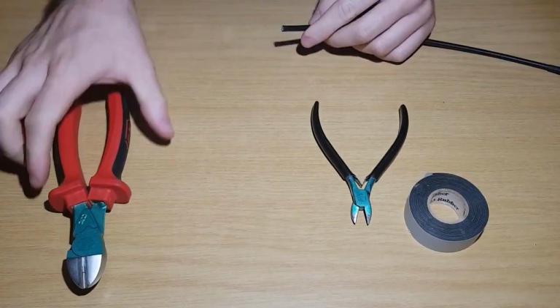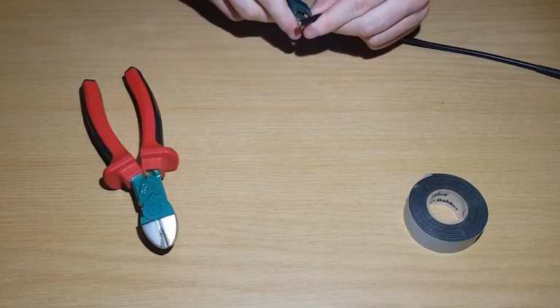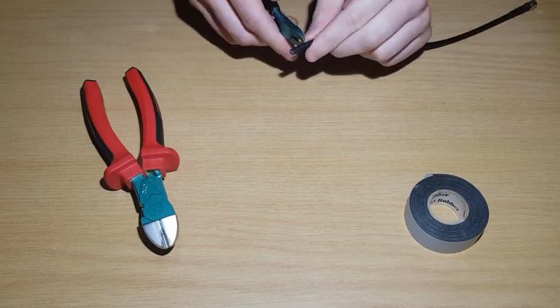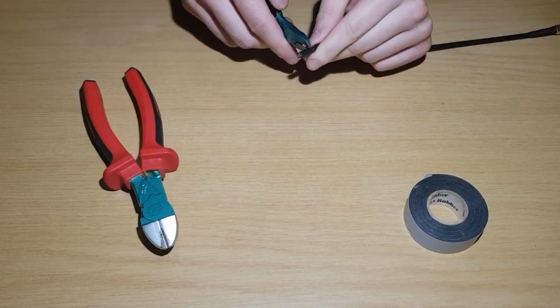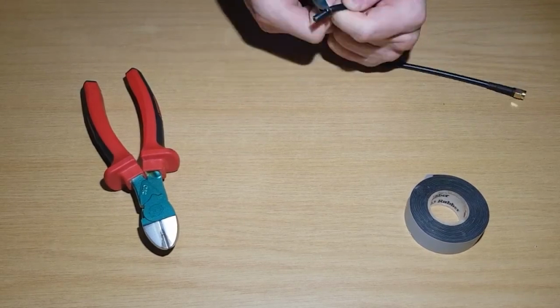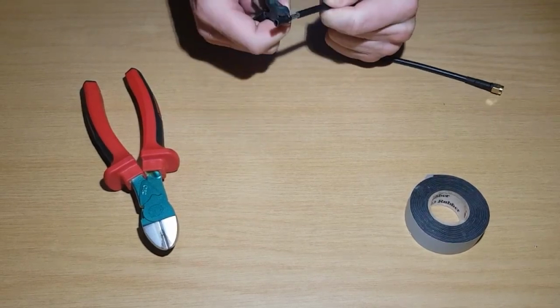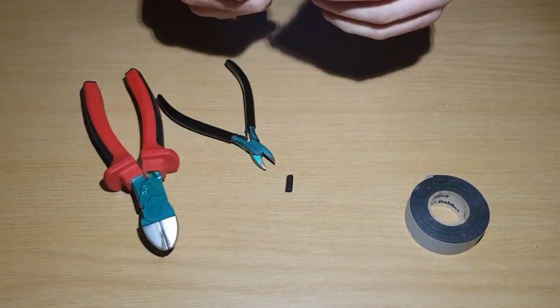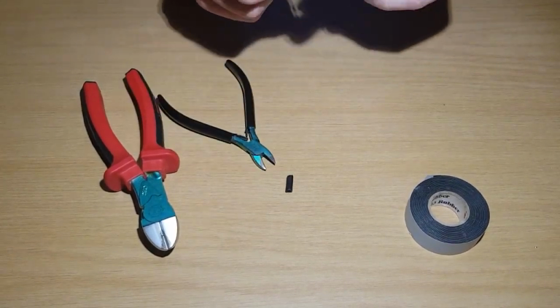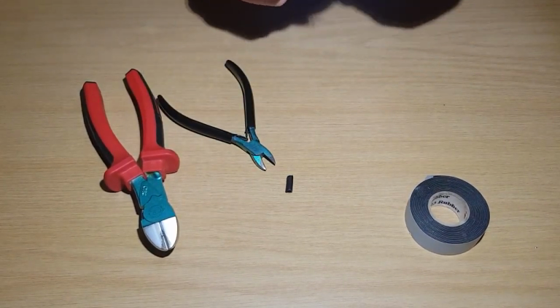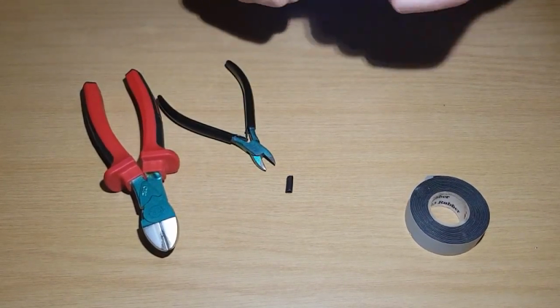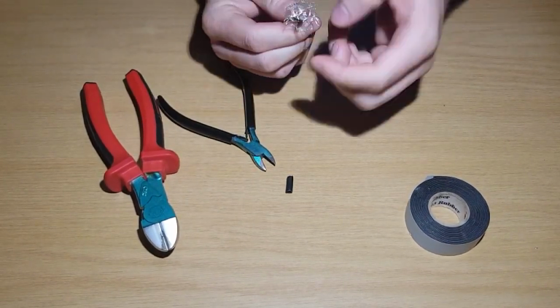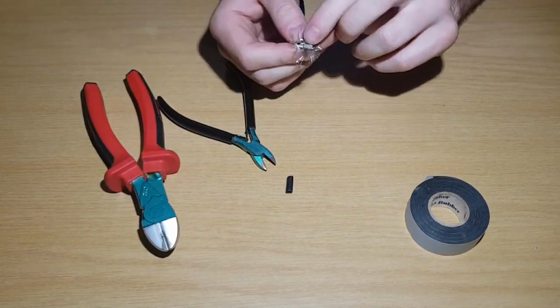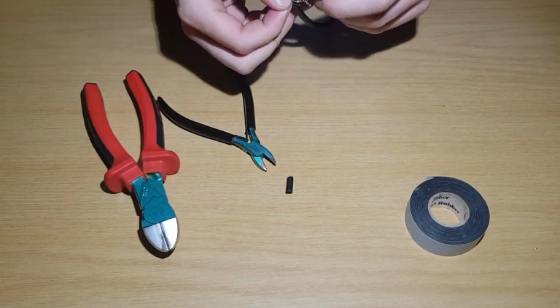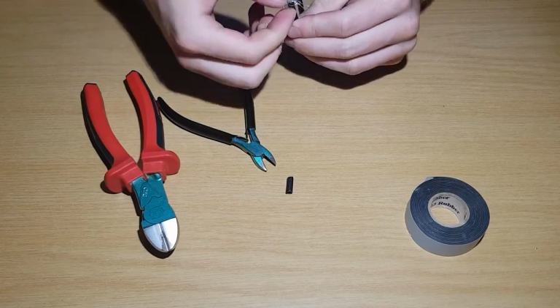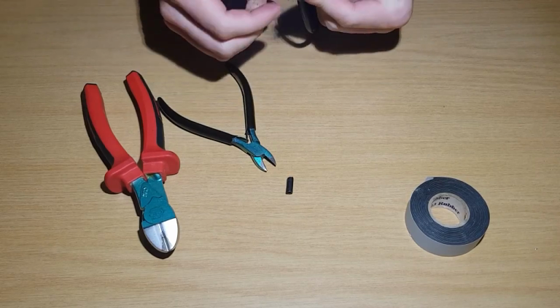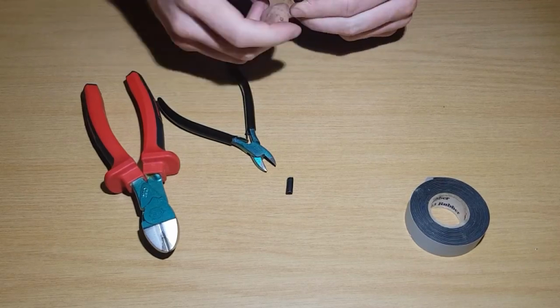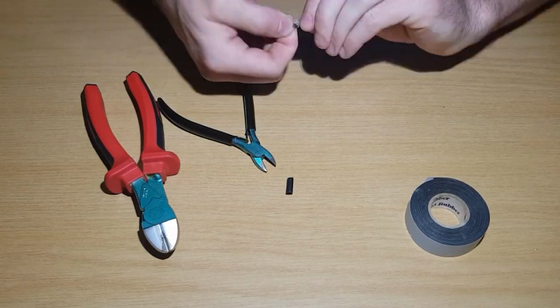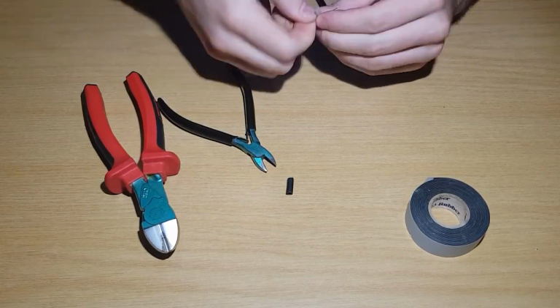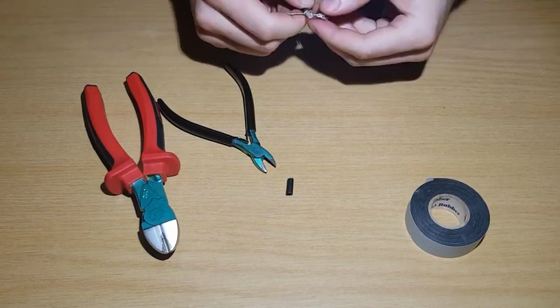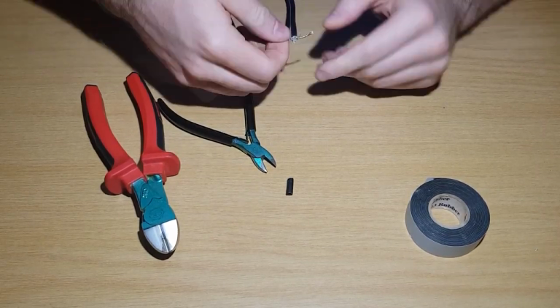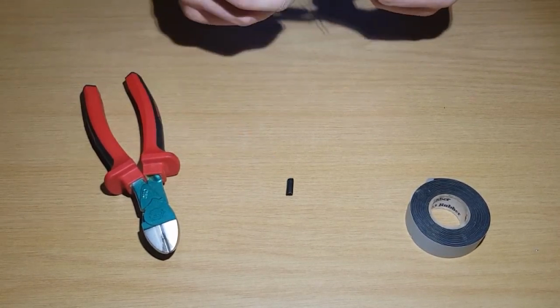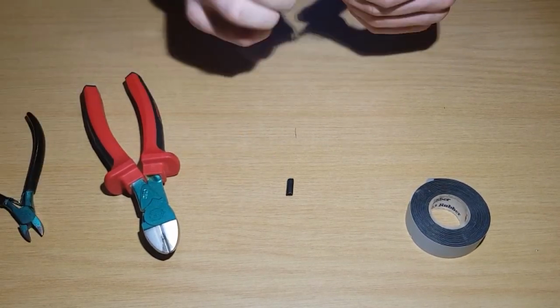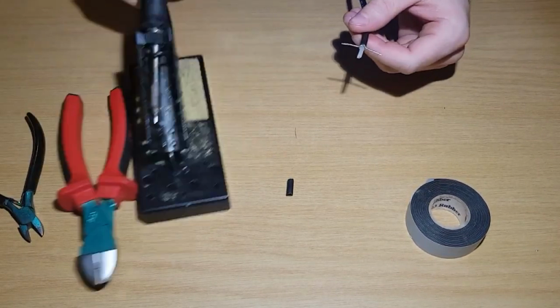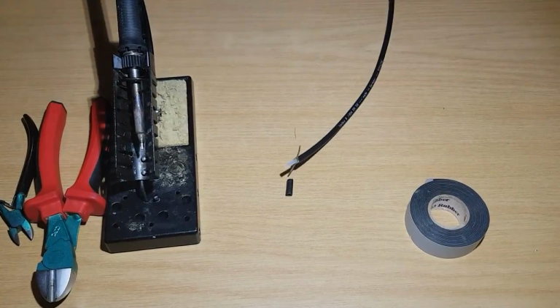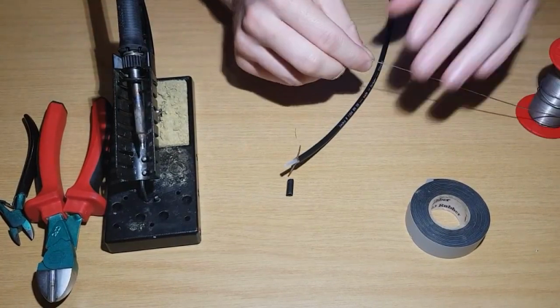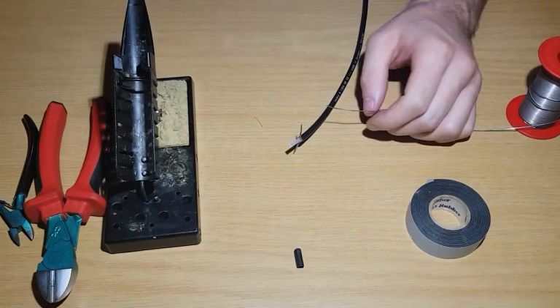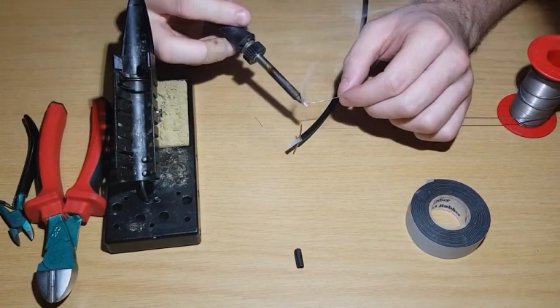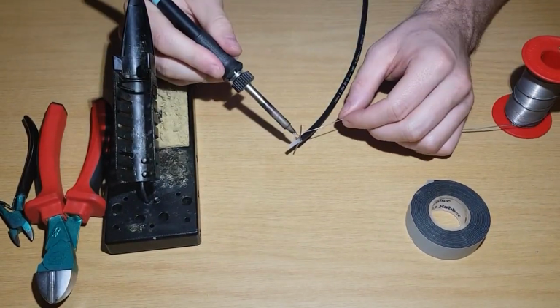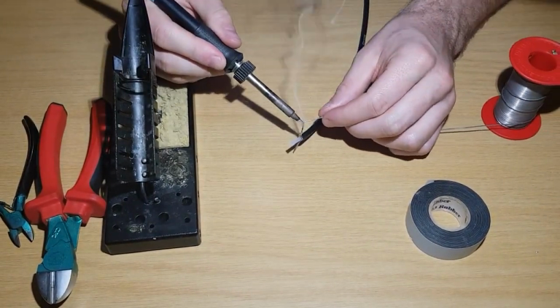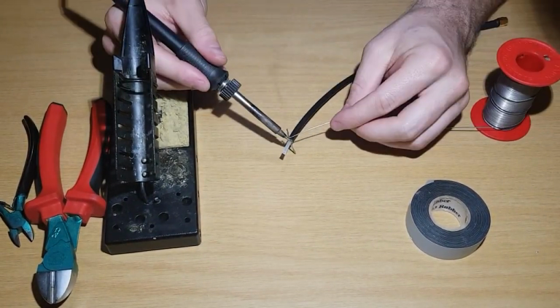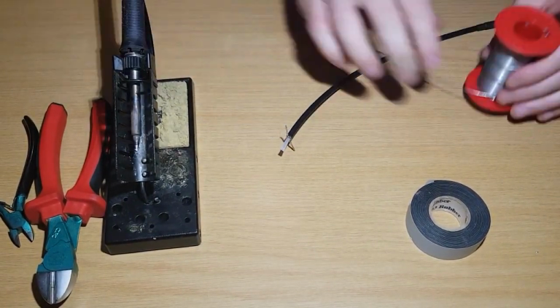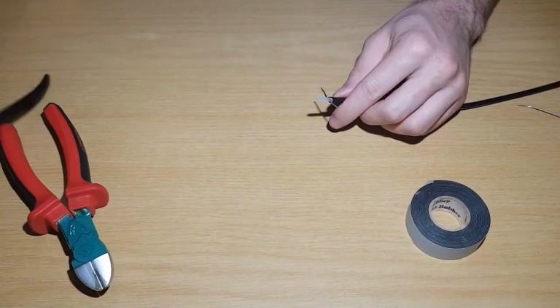The cable is then prepared. 2cm of the outer sheath is cut off the end, and the shield wires twisted into two separate wires. 5mm of the inner sheath is stripped off the core, and the ends are all individually soldered.